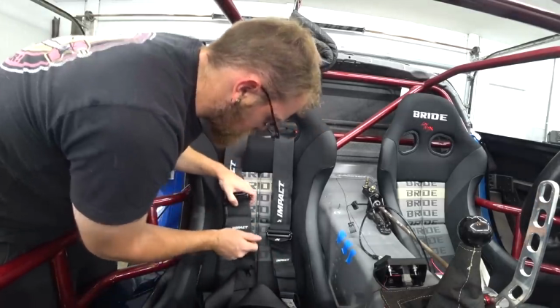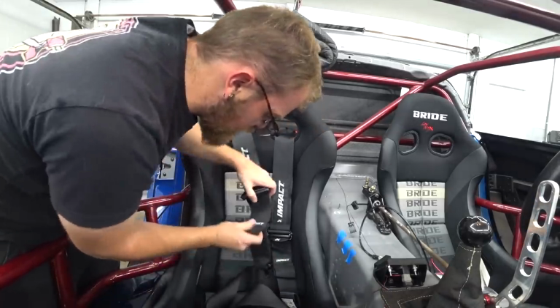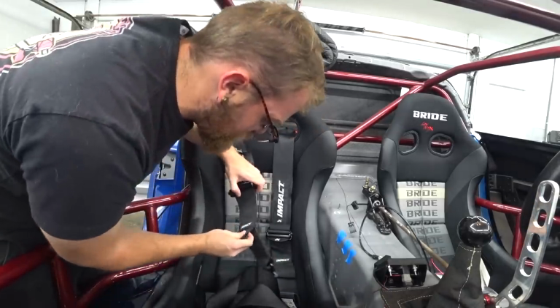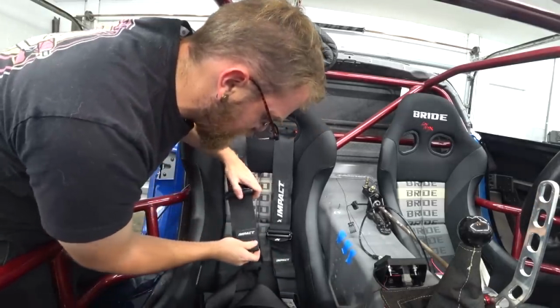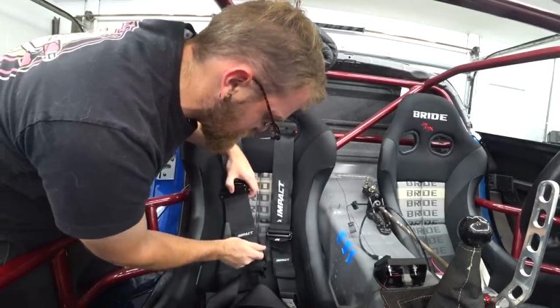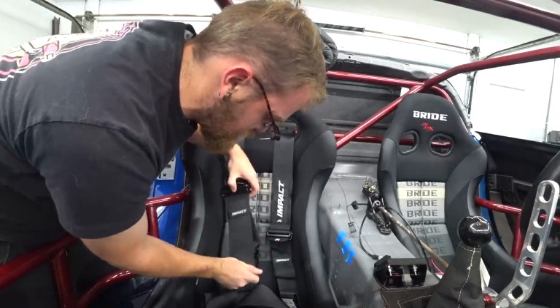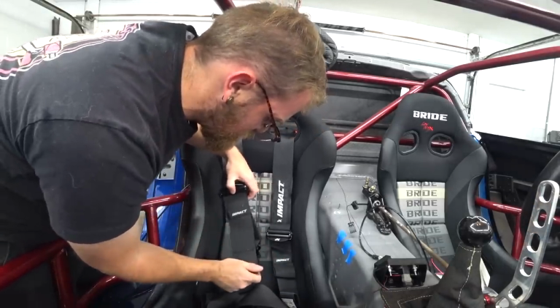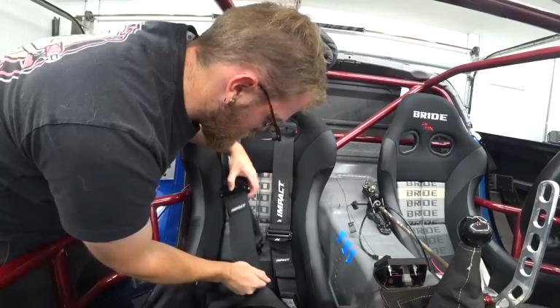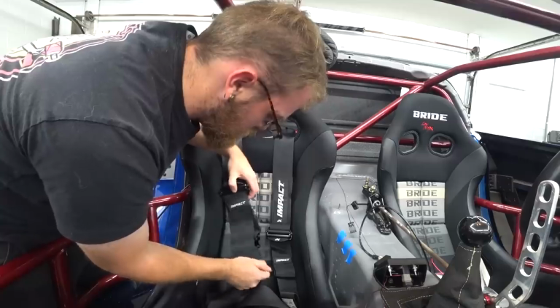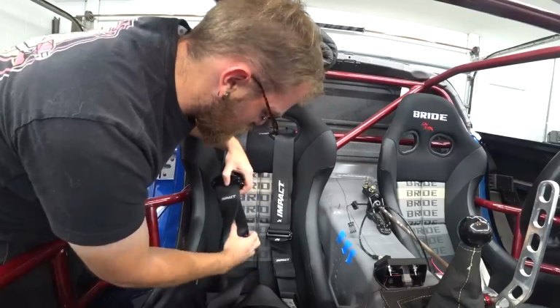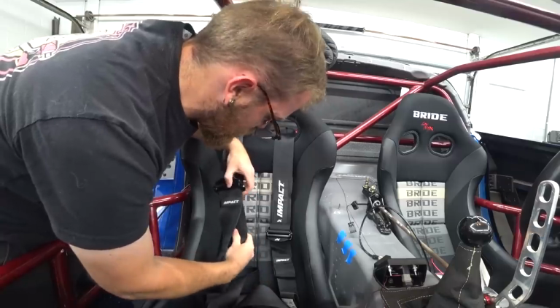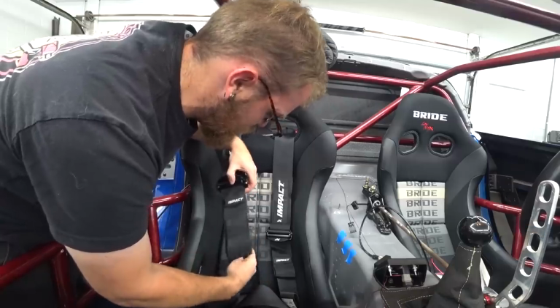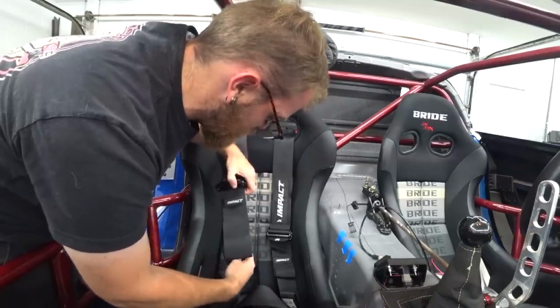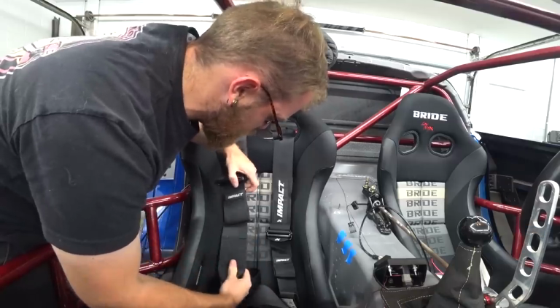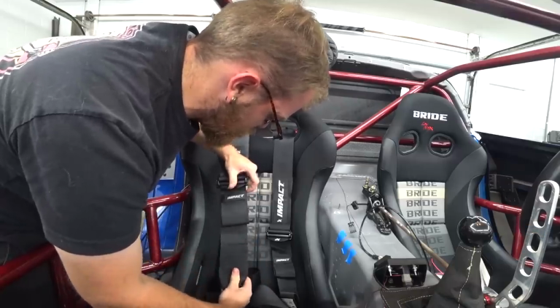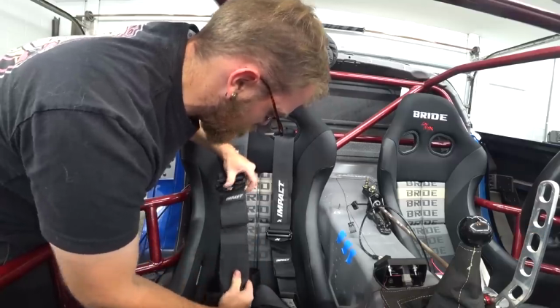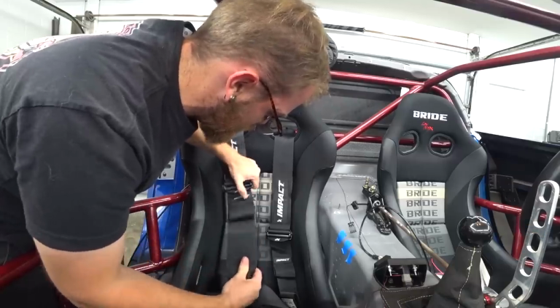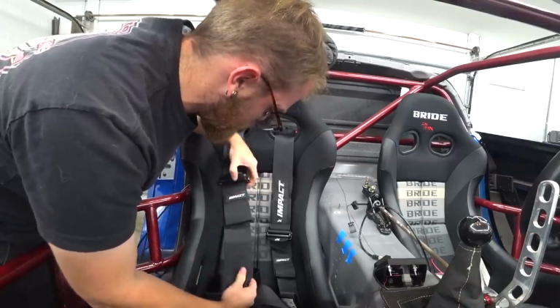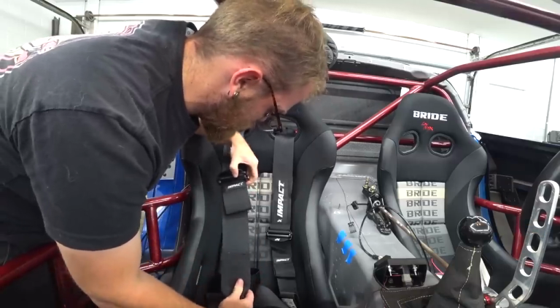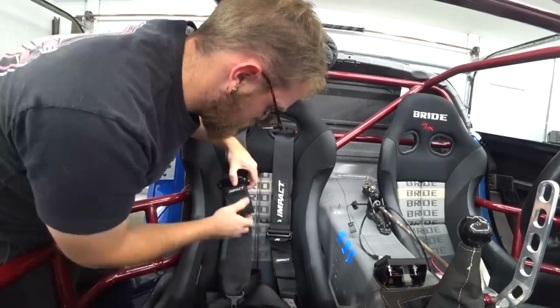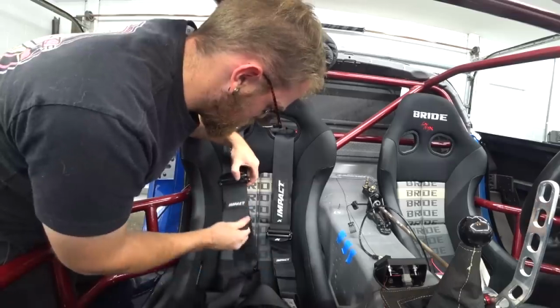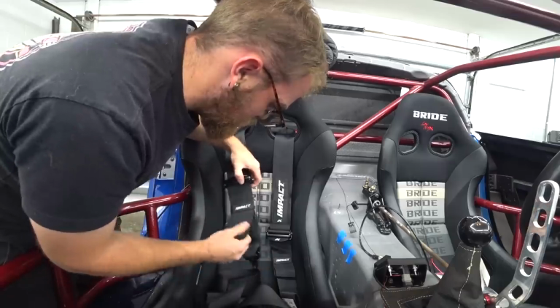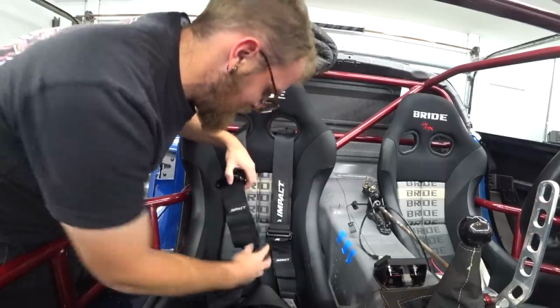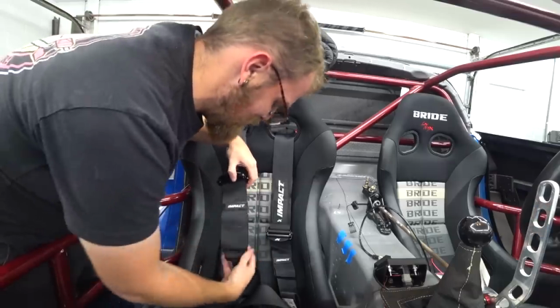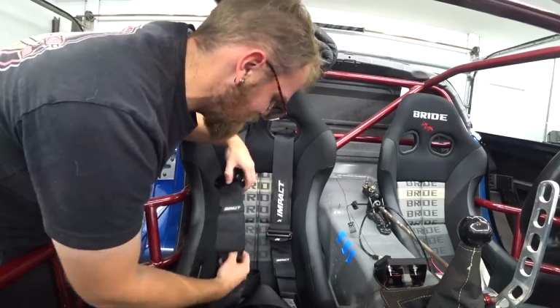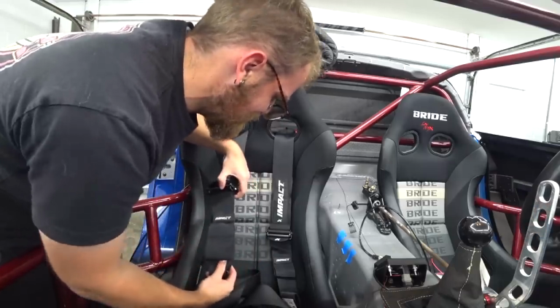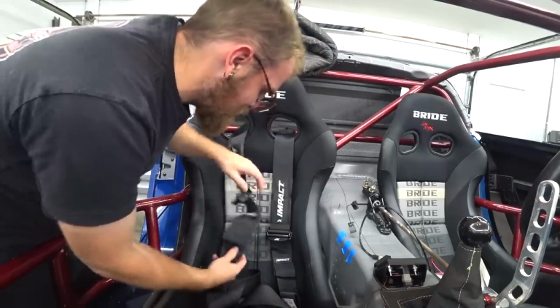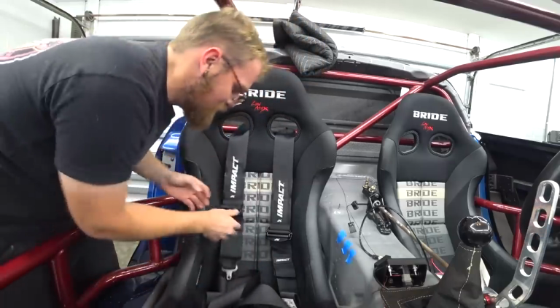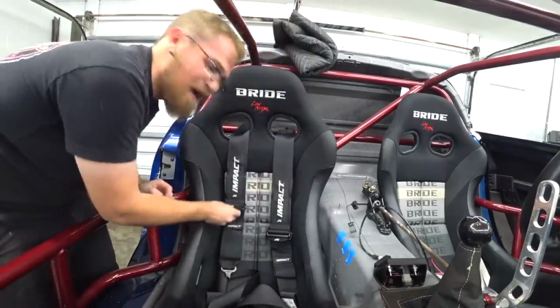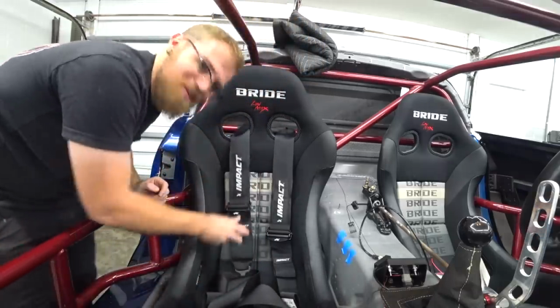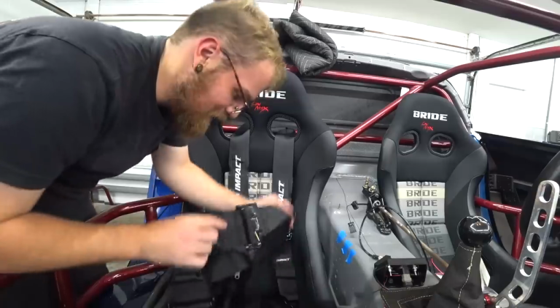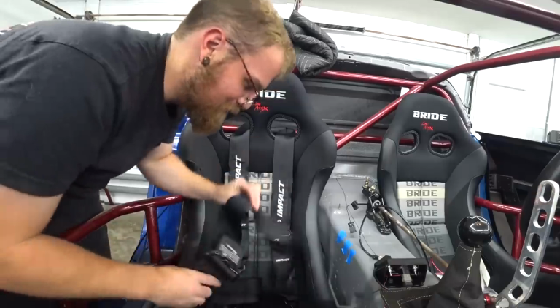Look at that actuation — normally you can't adjust the harness while seated in the car. See how it locks? That was definitely worth tracking down. The spring-latch style makes a world of difference for getting tightened up before a run and loosening up a bit while sitting in grid.